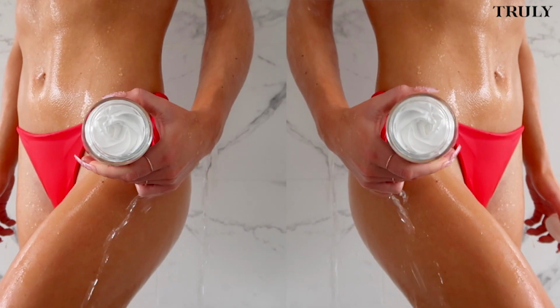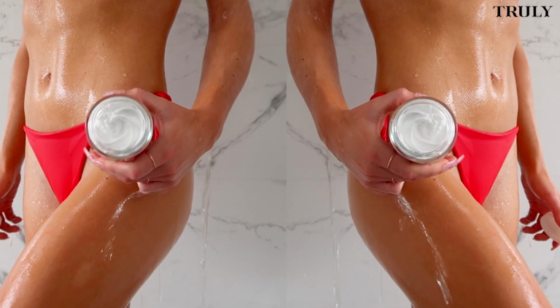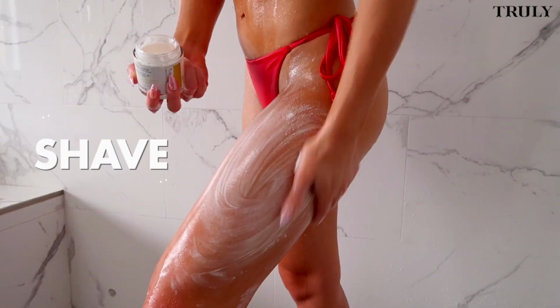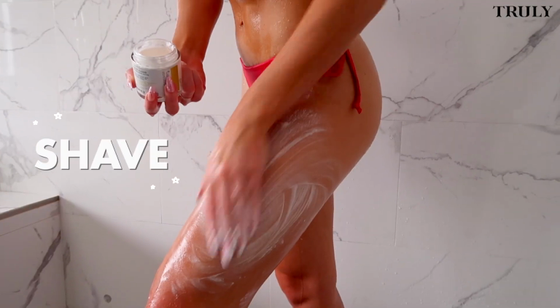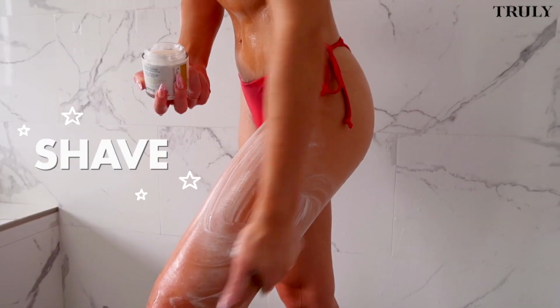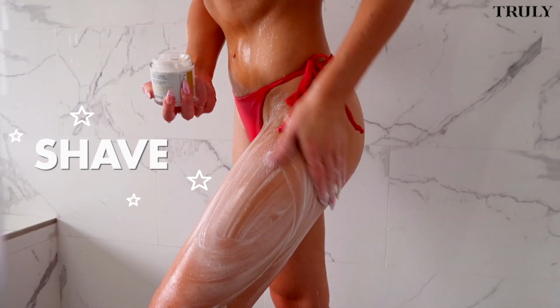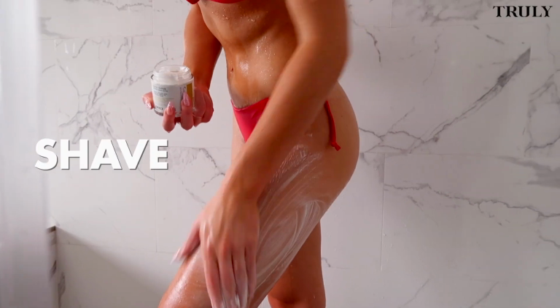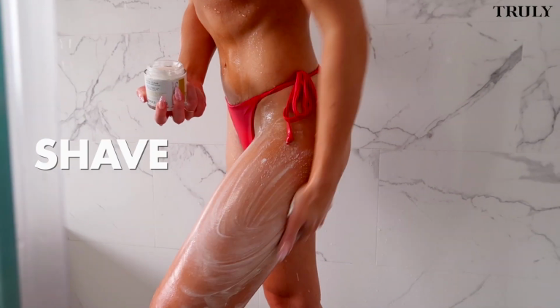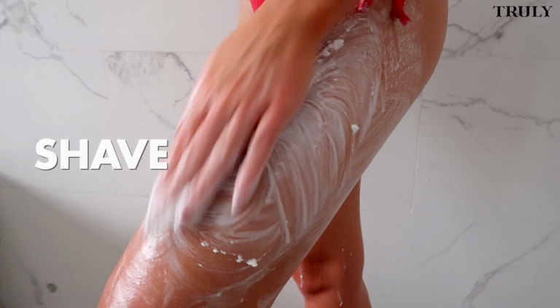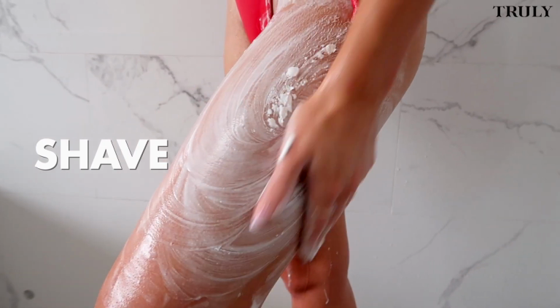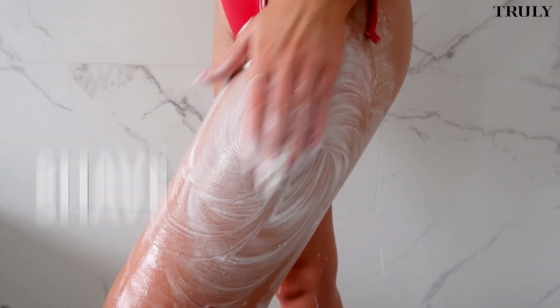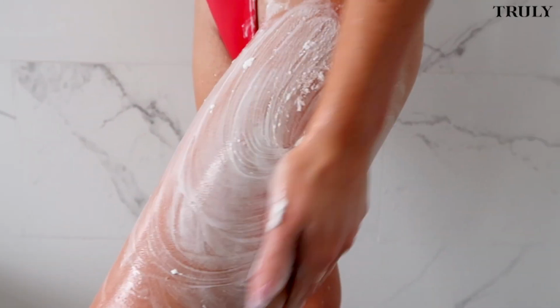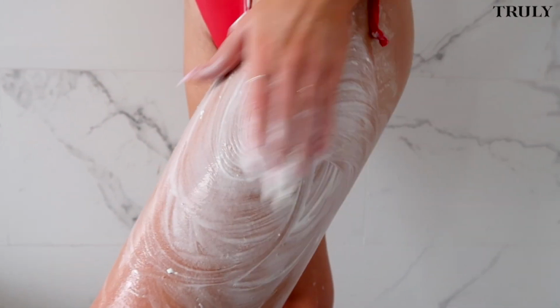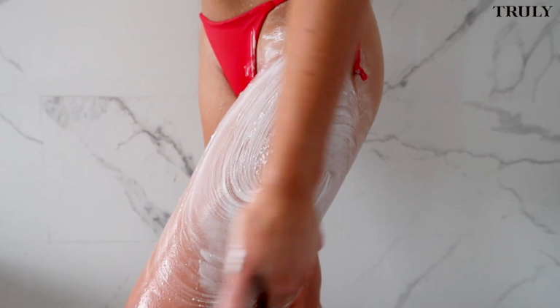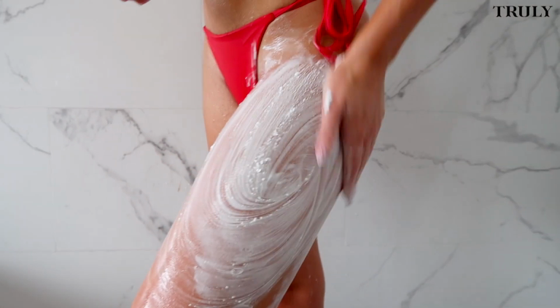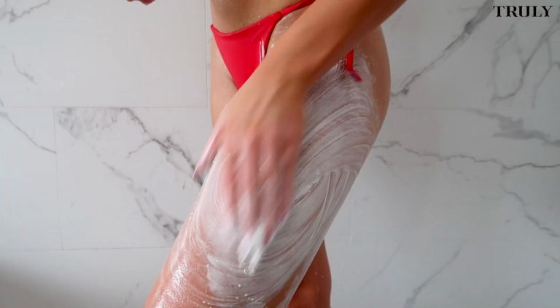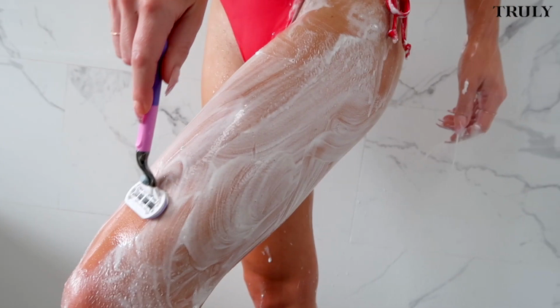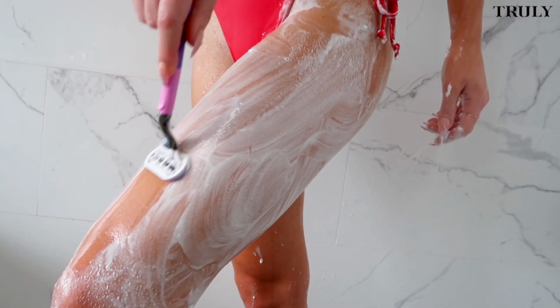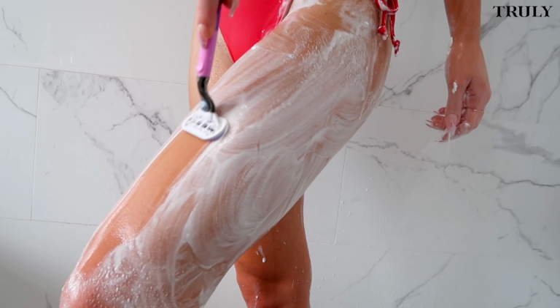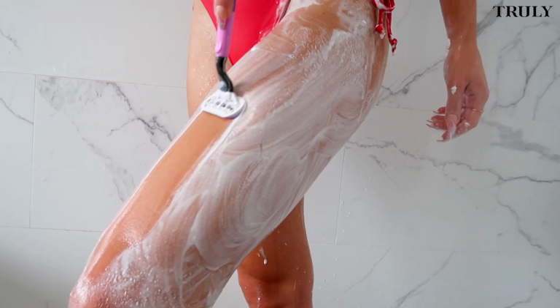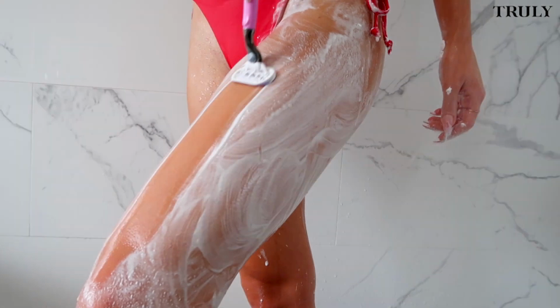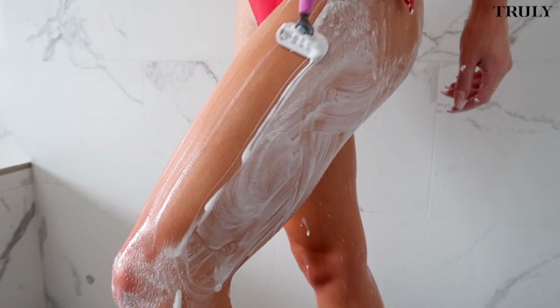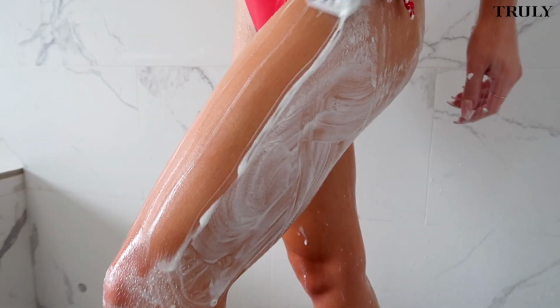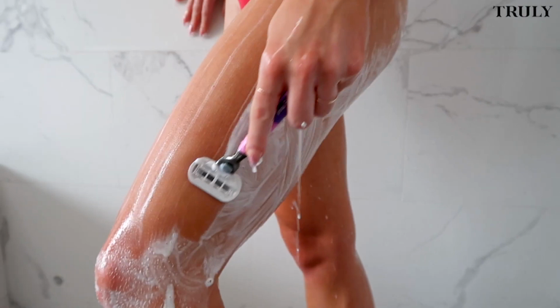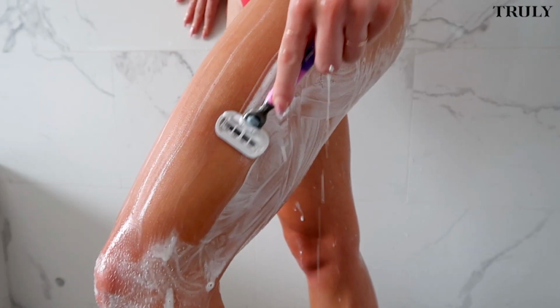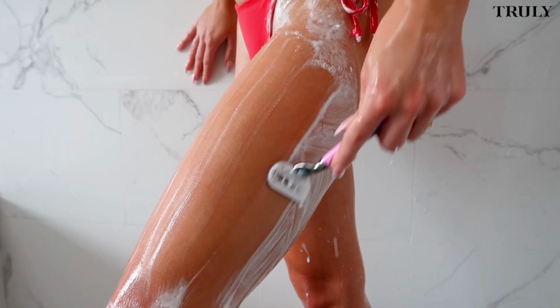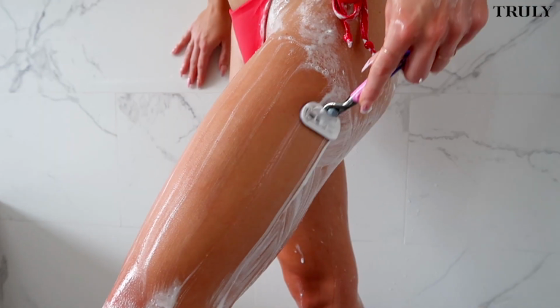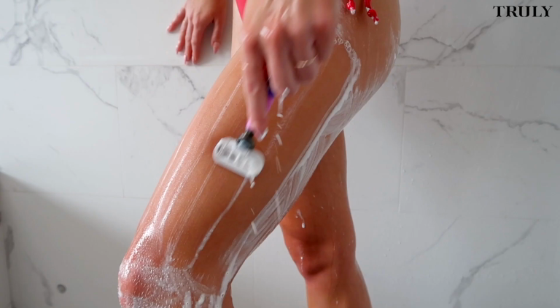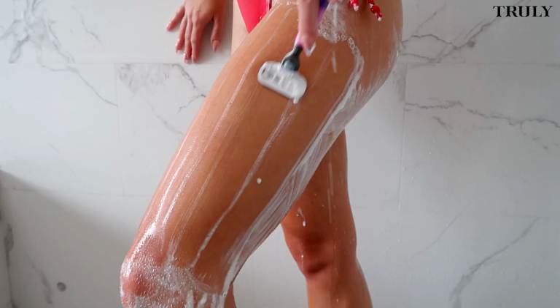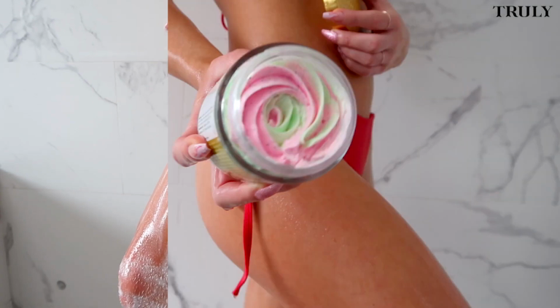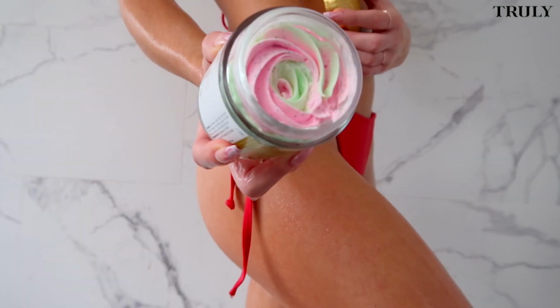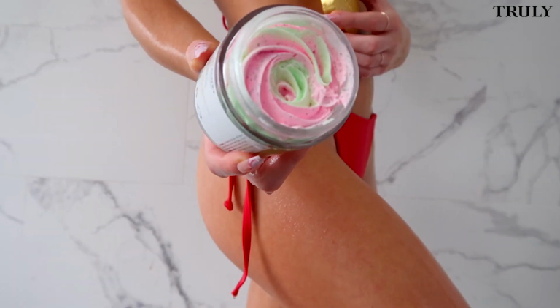Now we shave. Once you use shave butters, you never go back. It creates a protective layer on the skin to help prevent cuts and irritation. Look how smoothly she glides. I haven't gotten an ingrown hair since.